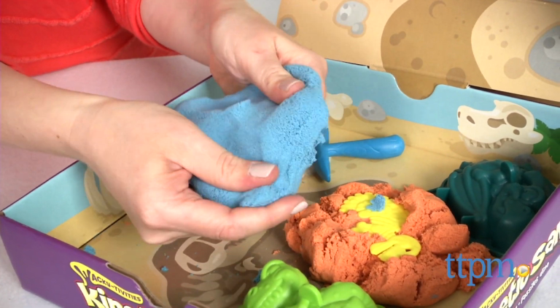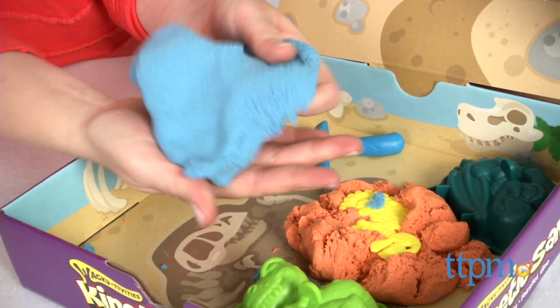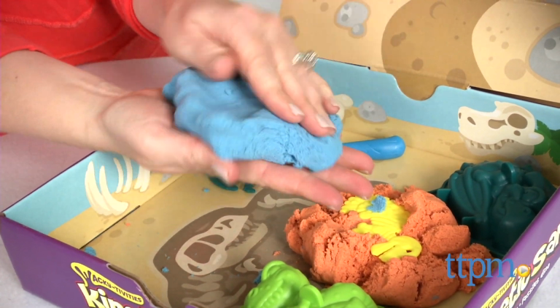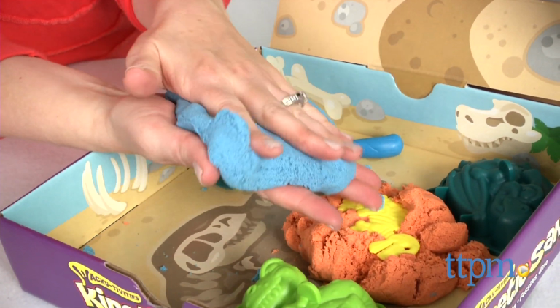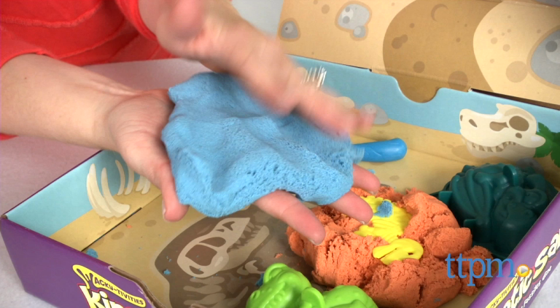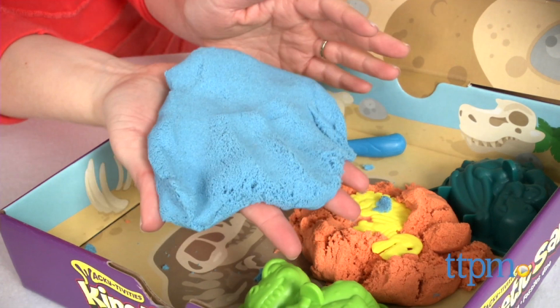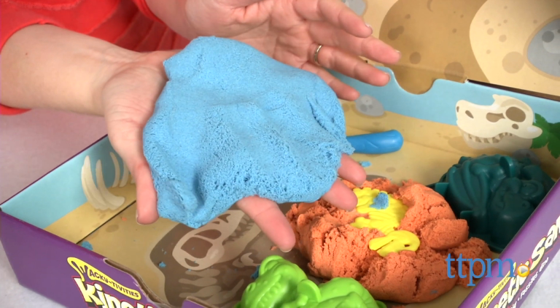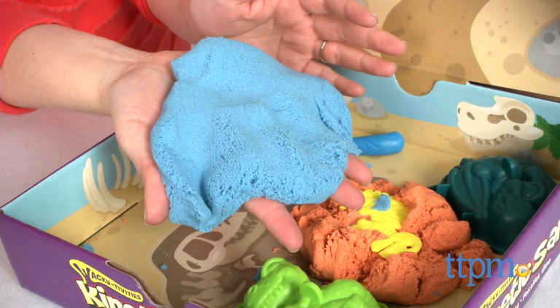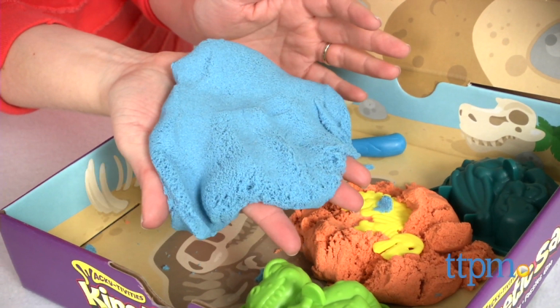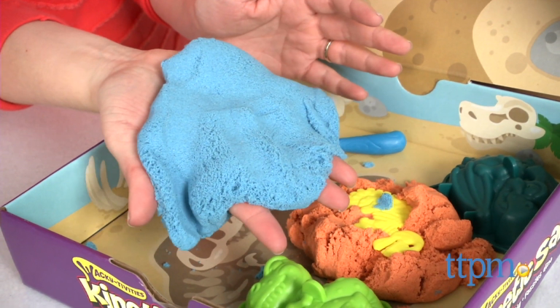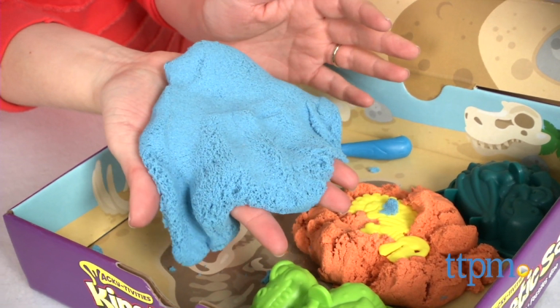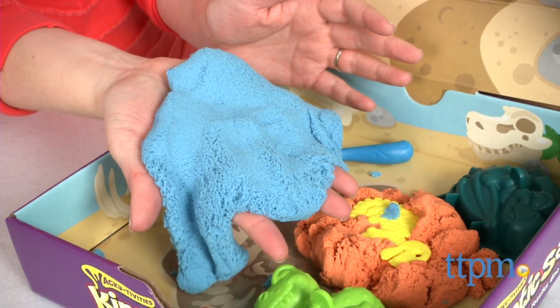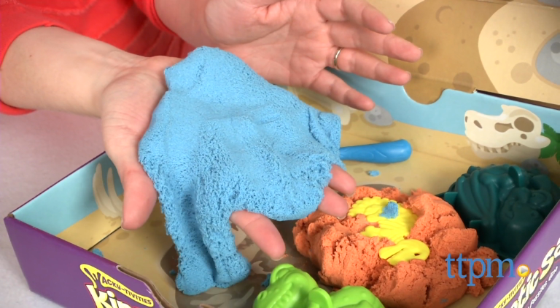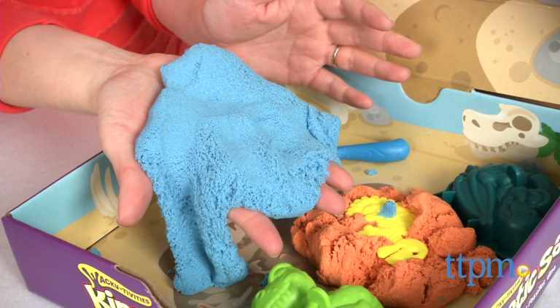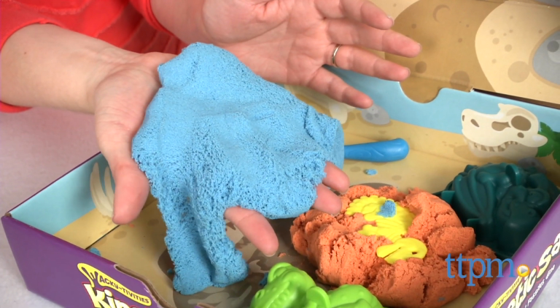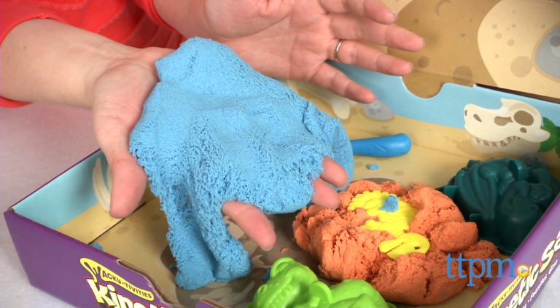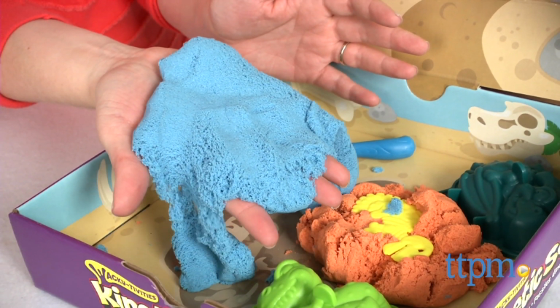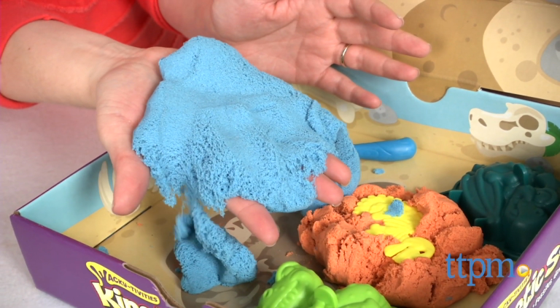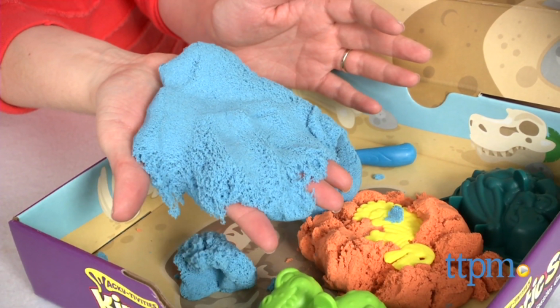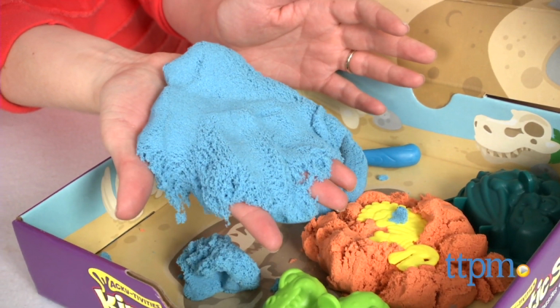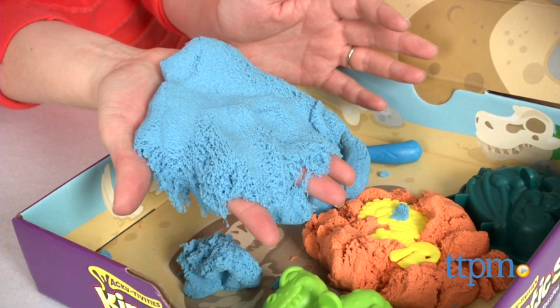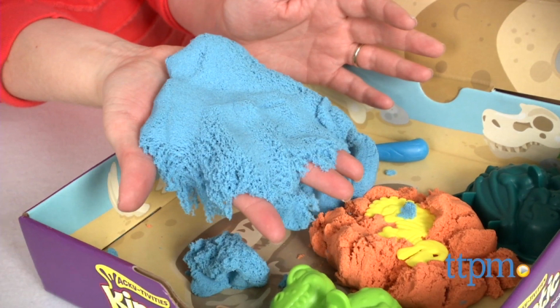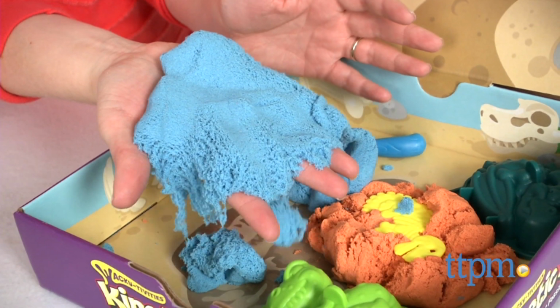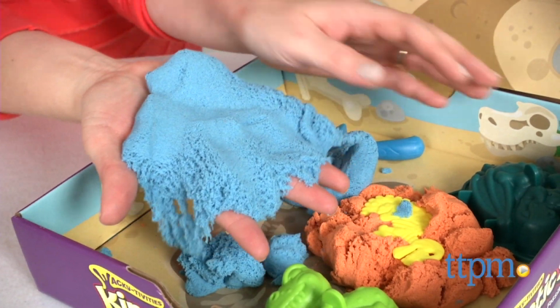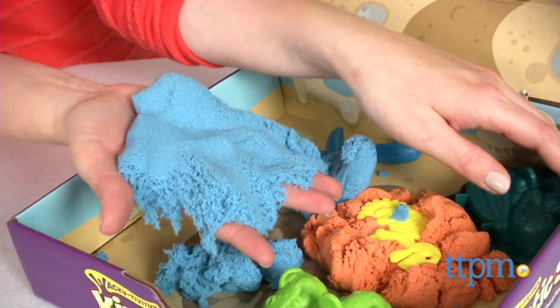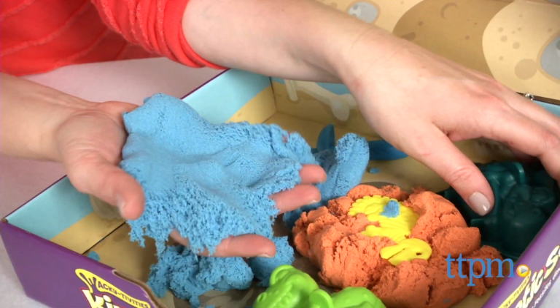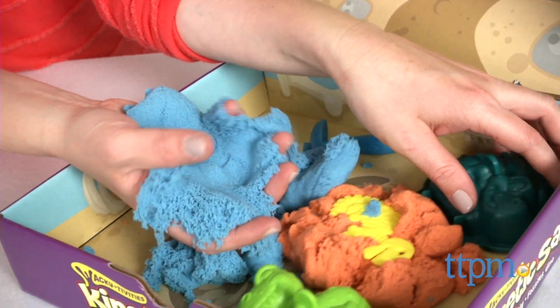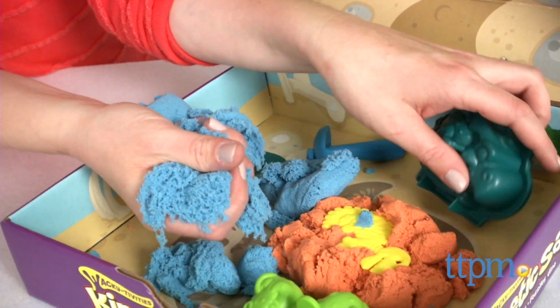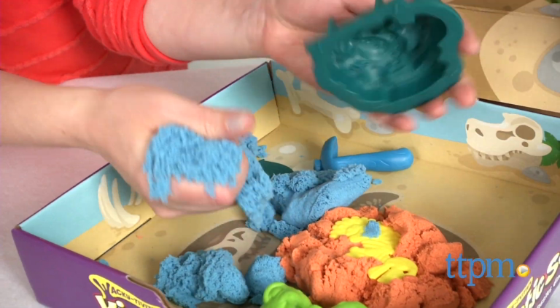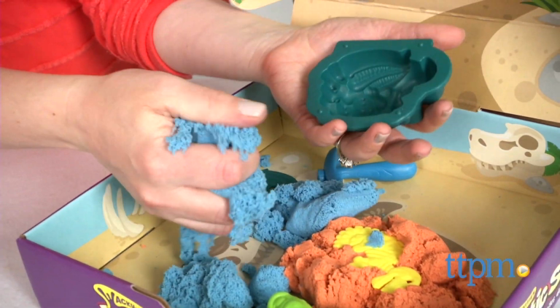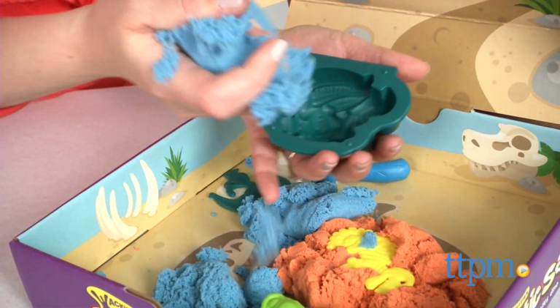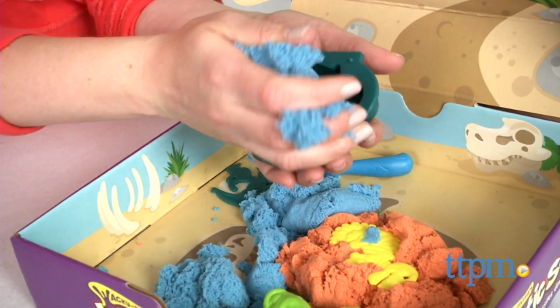Pour the sand into the sandbox and start digging and molding. As you hold kinetic sand in your hands, it flows through your fingers like a slow moving liquid, but it's completely dry.